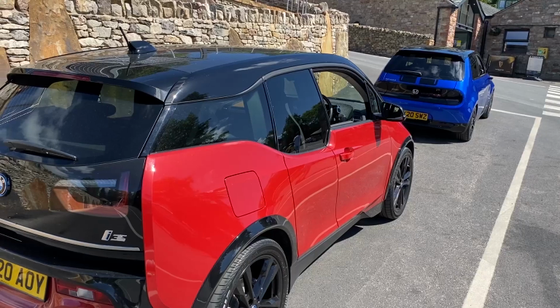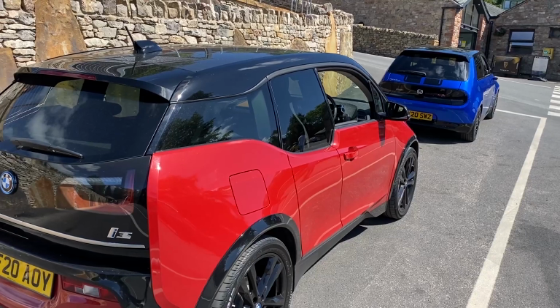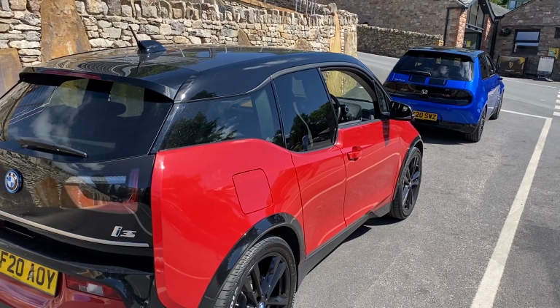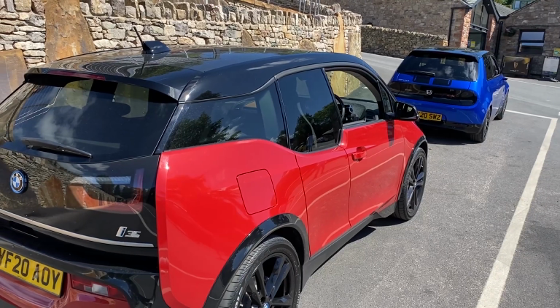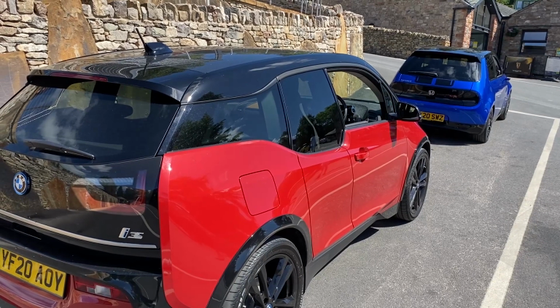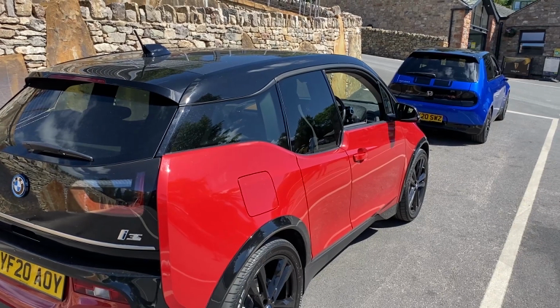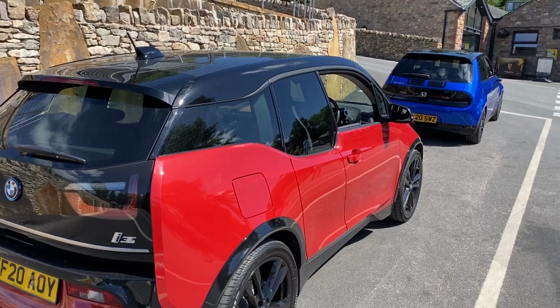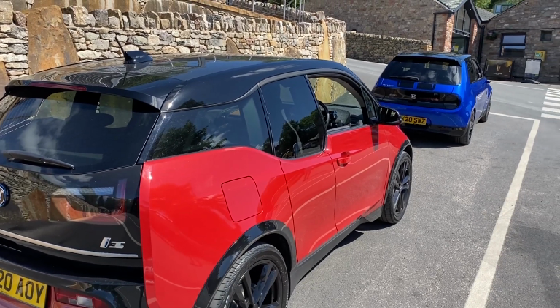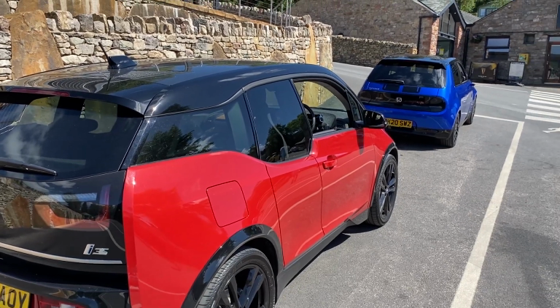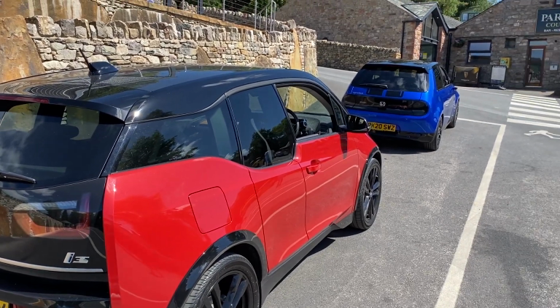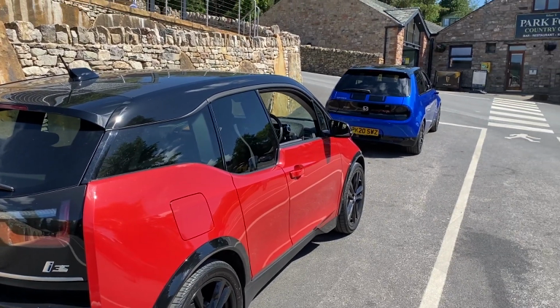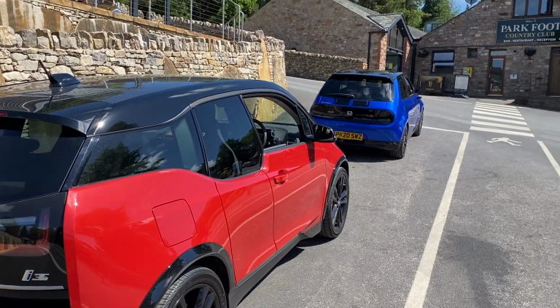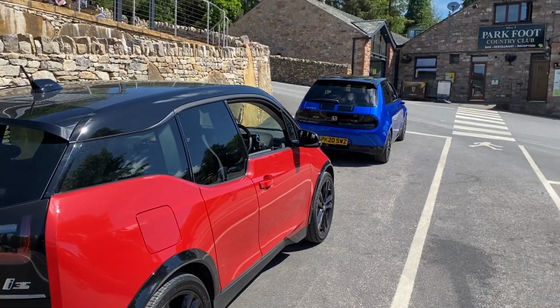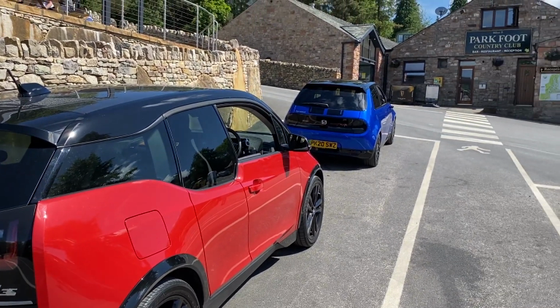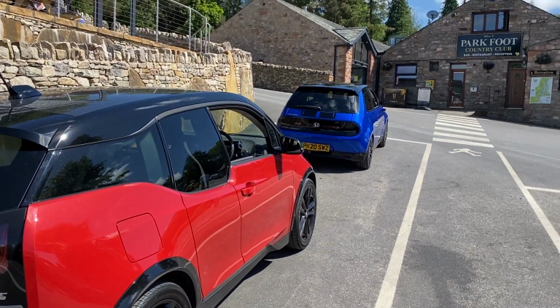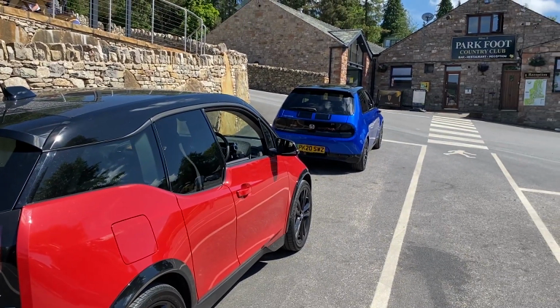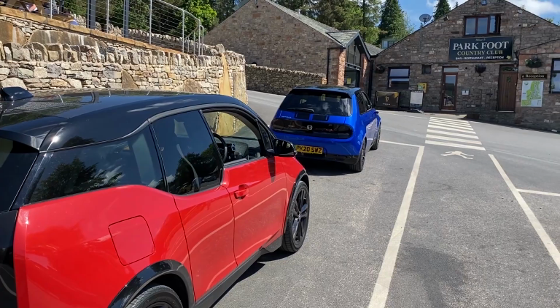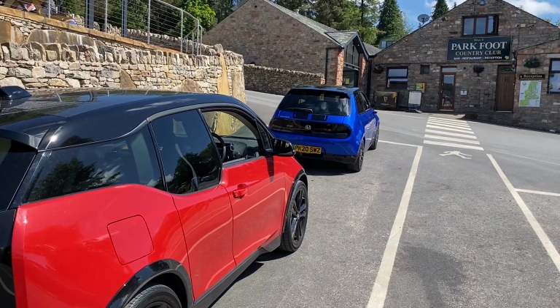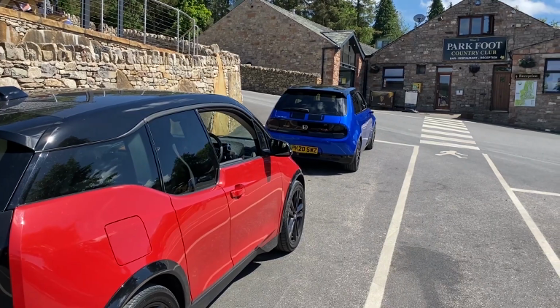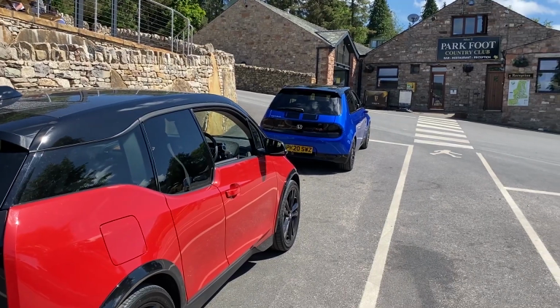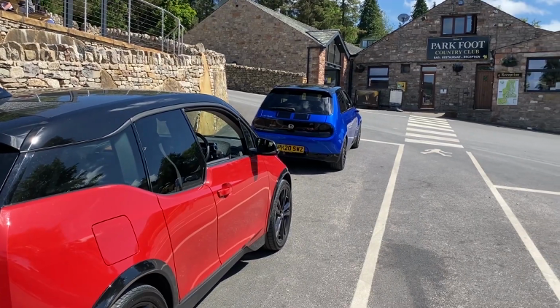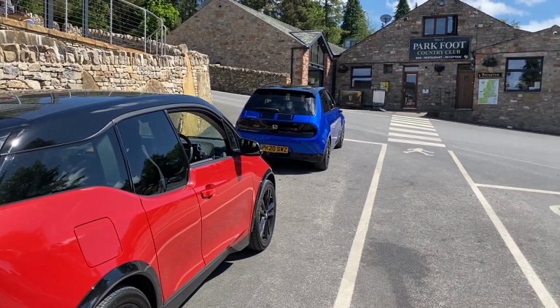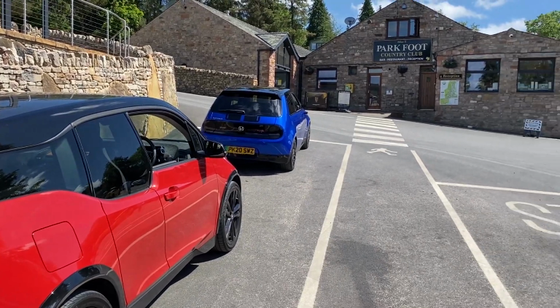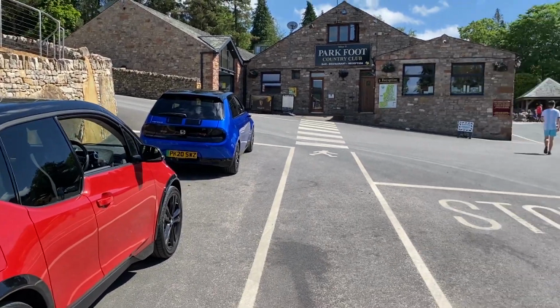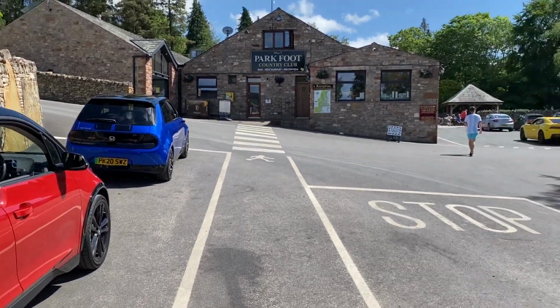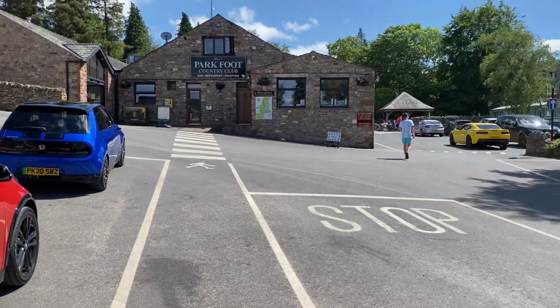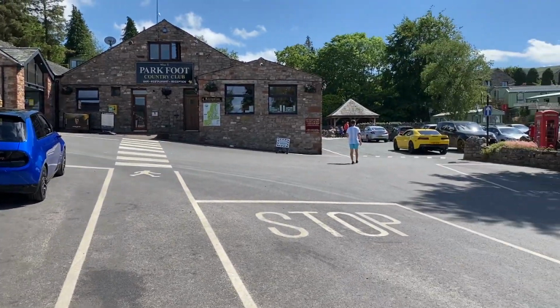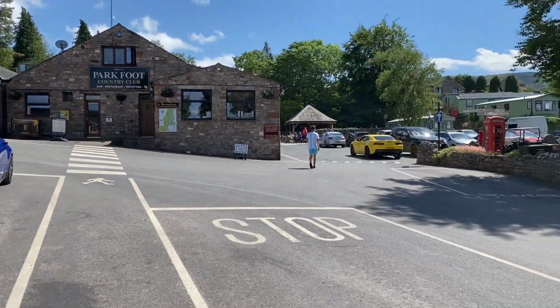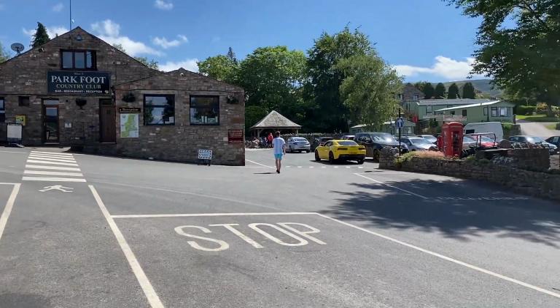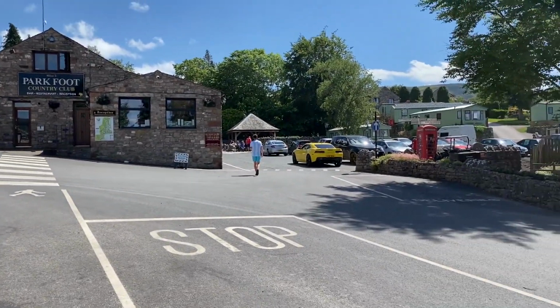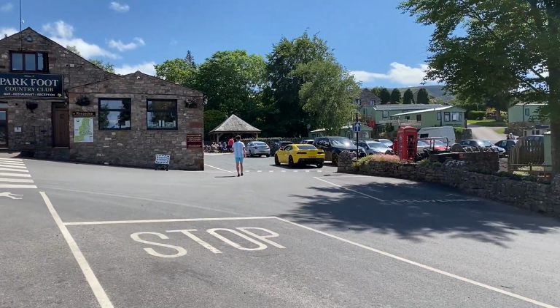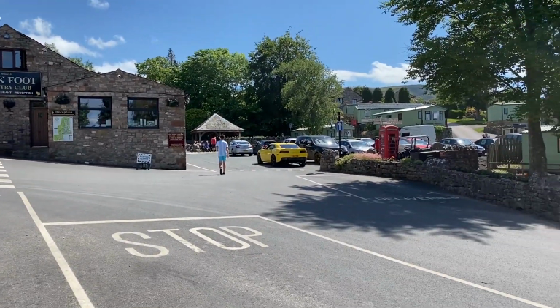We've just arrived in Ullswater. We're just finding out where the event is. There's loads of American cars around here, including the Camaro.